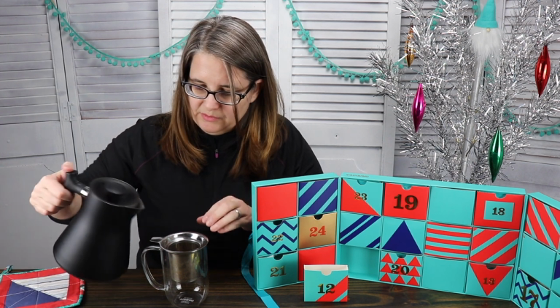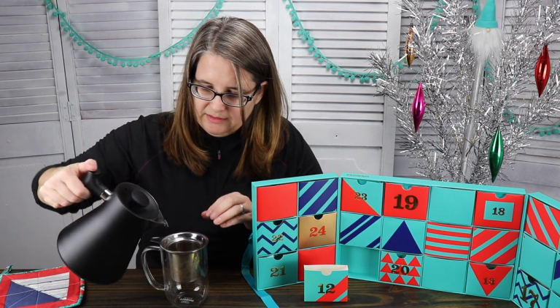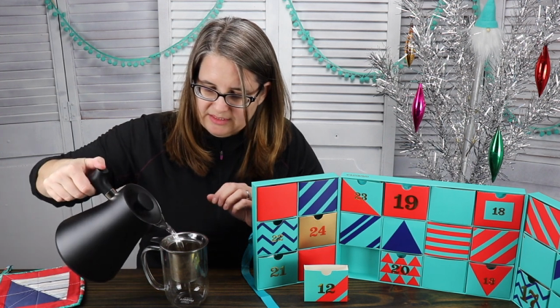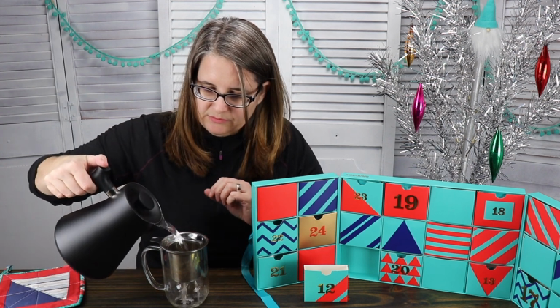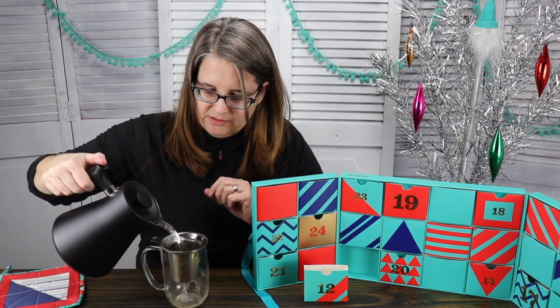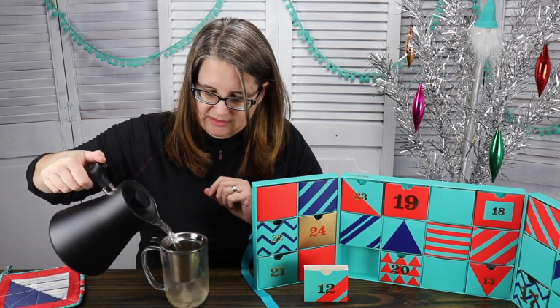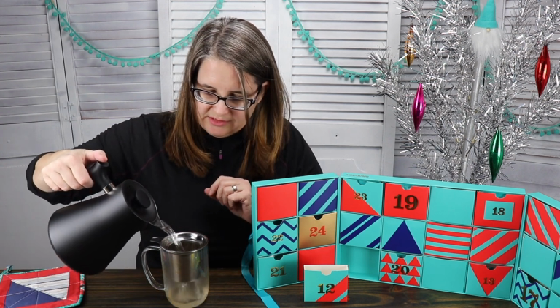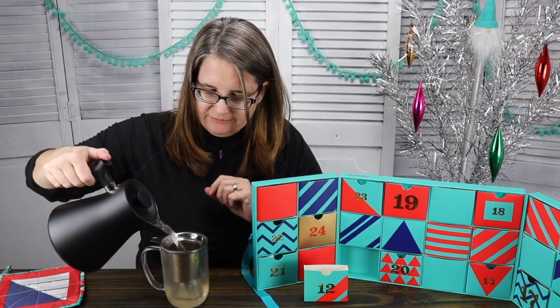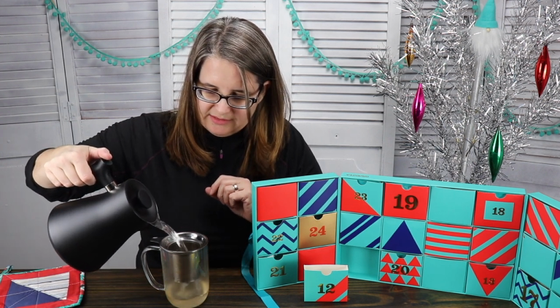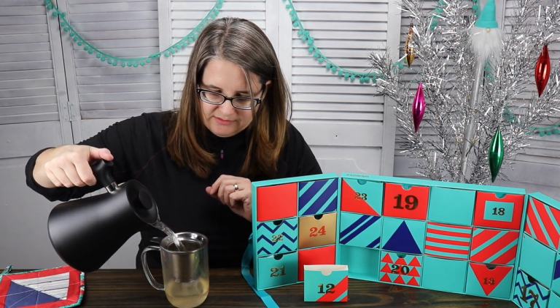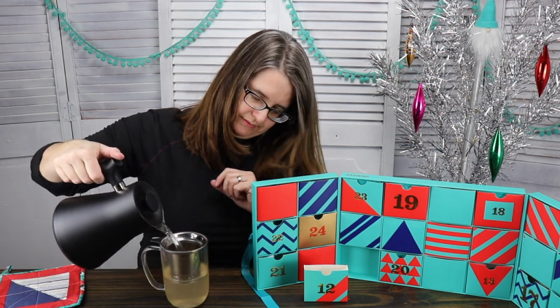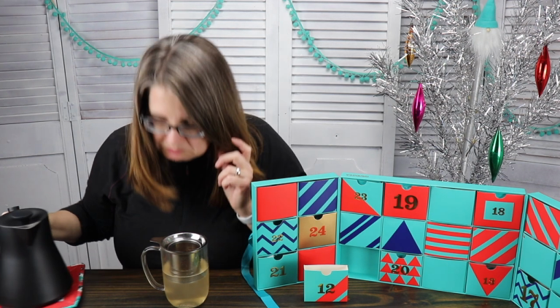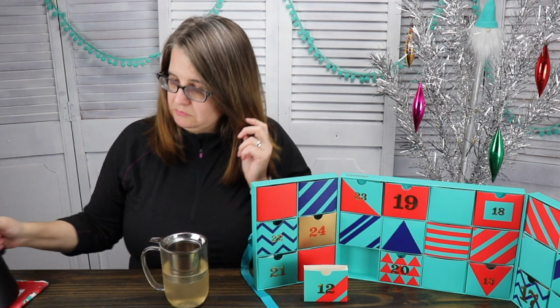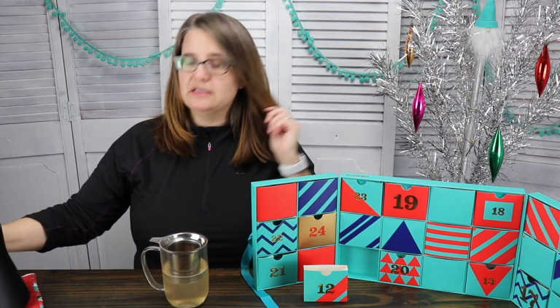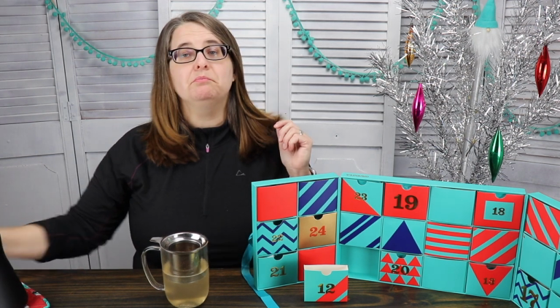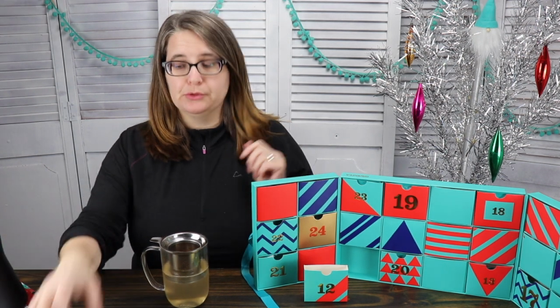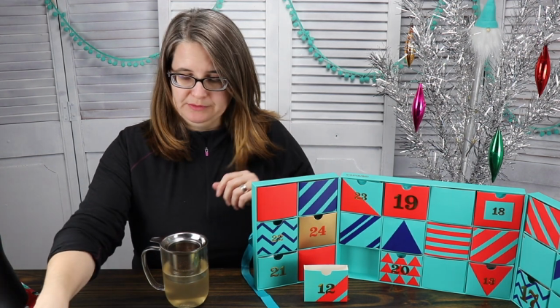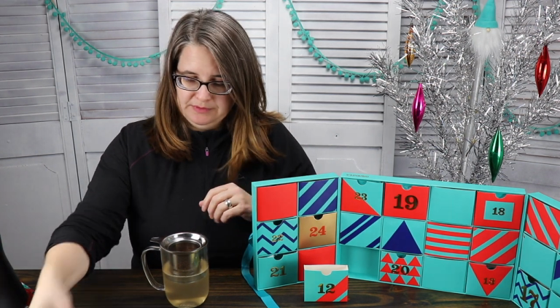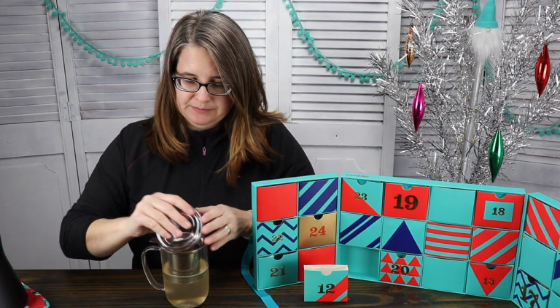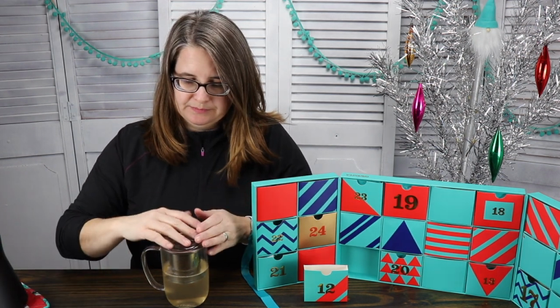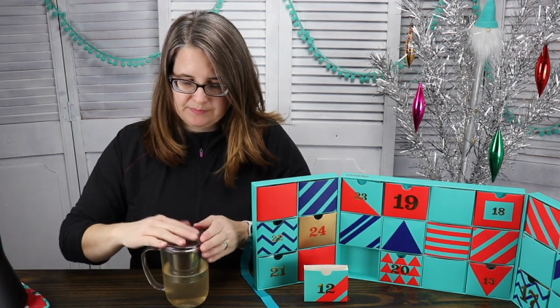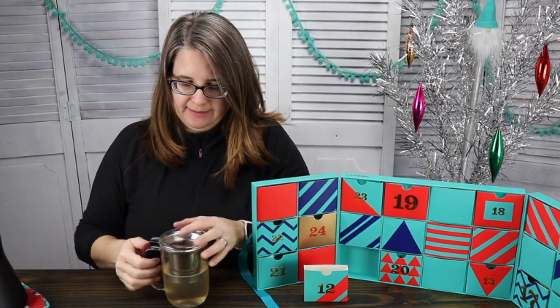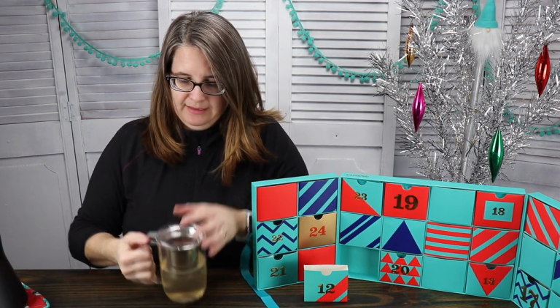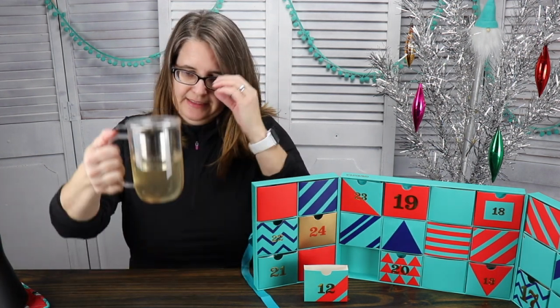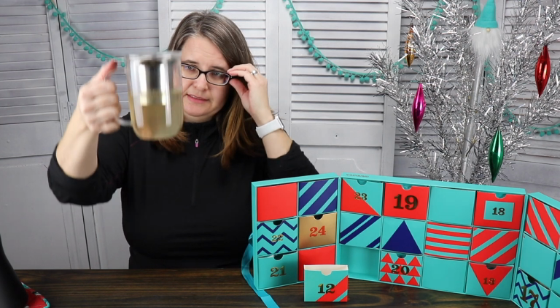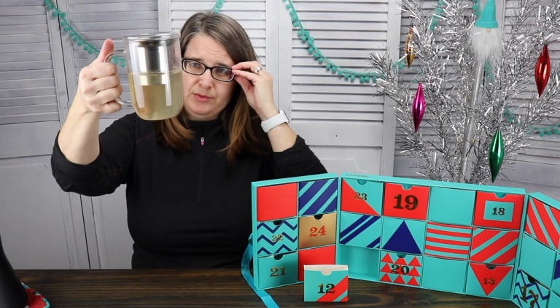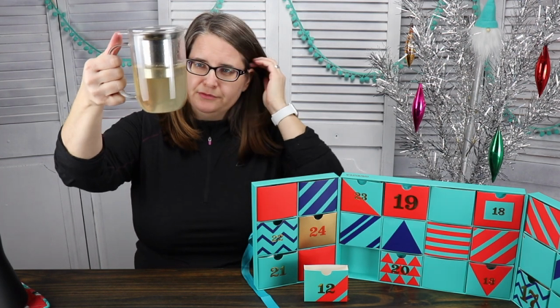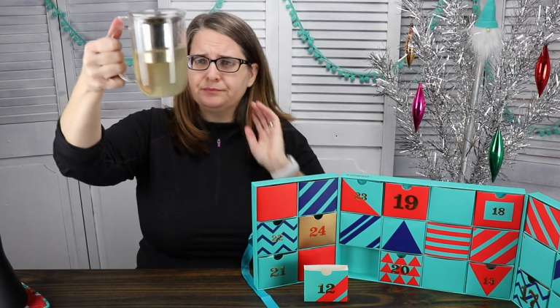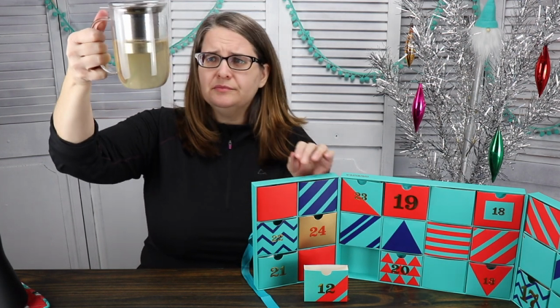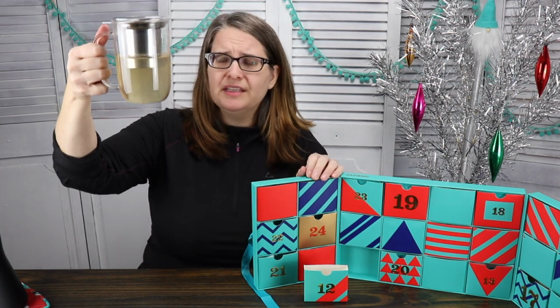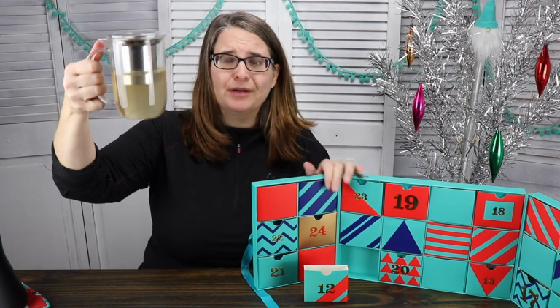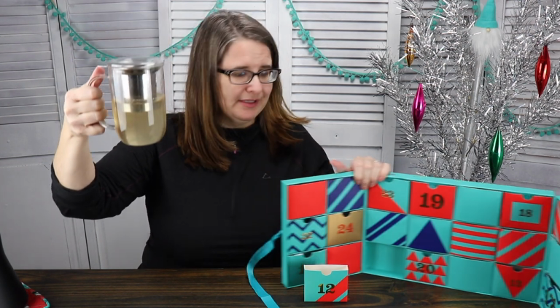Okay, and because it says one to two again, we're just gonna half fill it. Yep, everything's submerged. All right, day 12. We're at the halfway point.